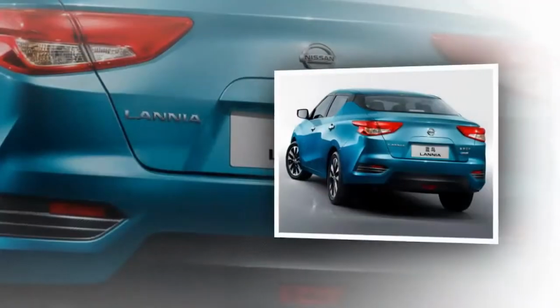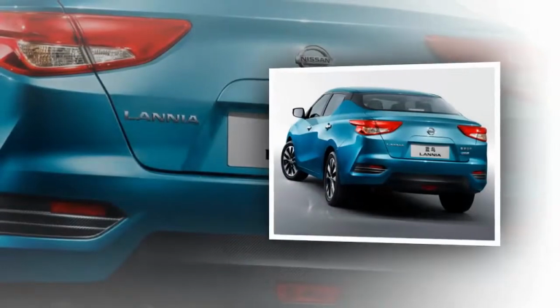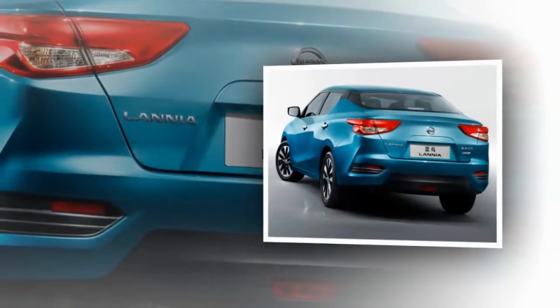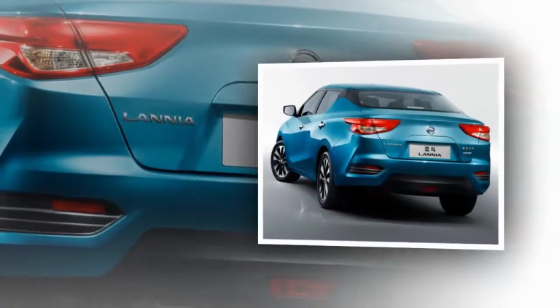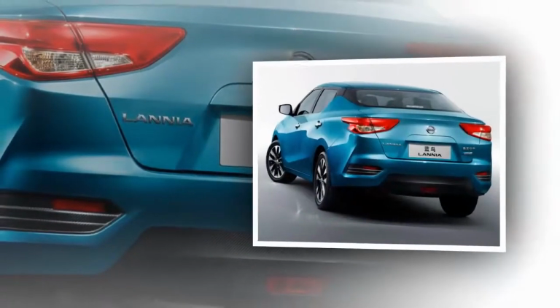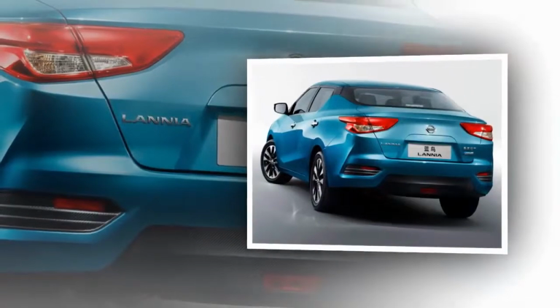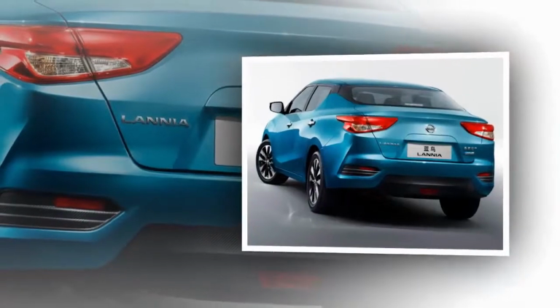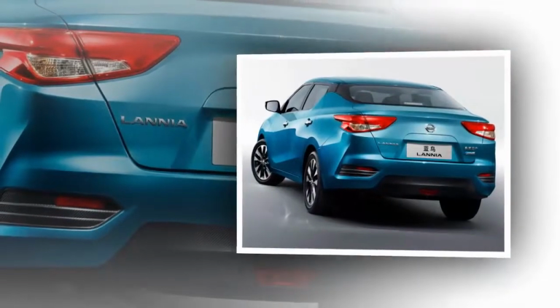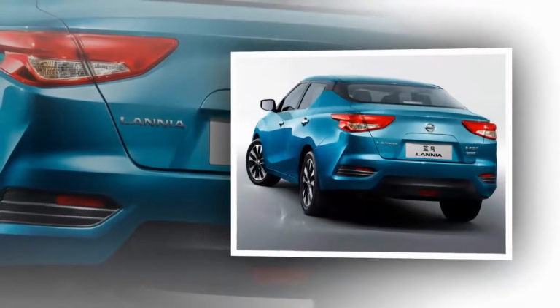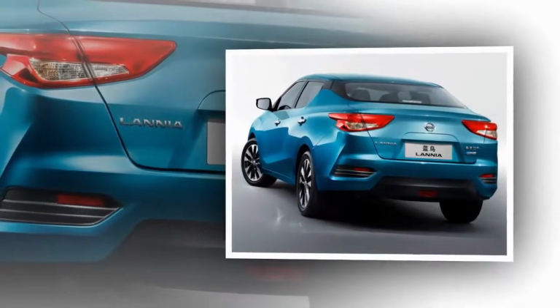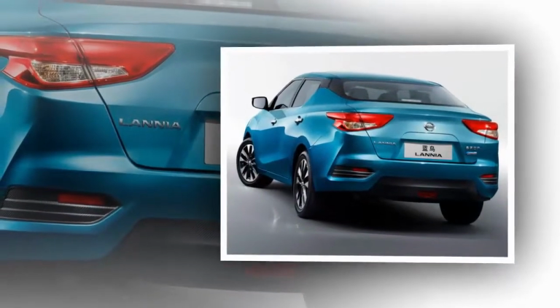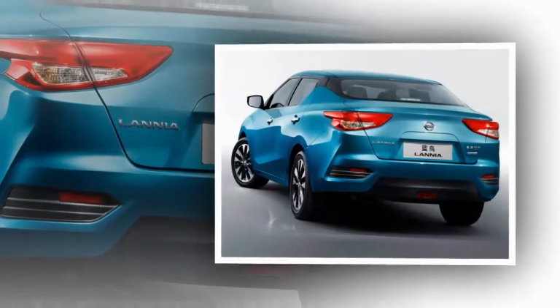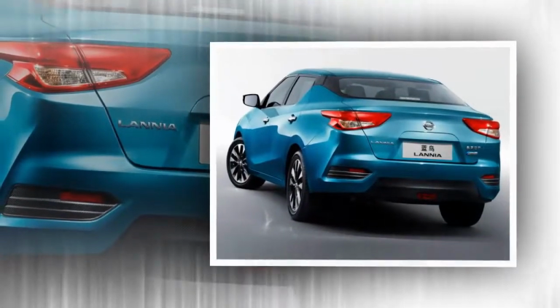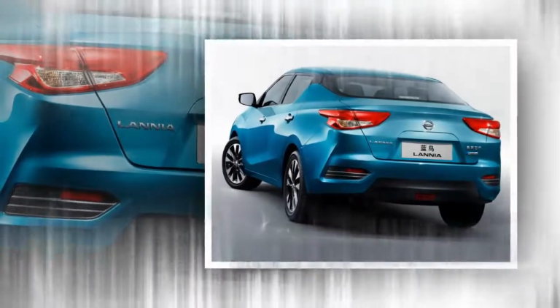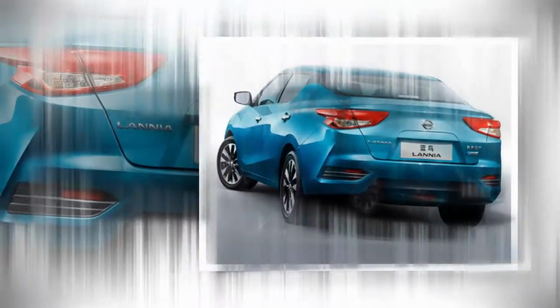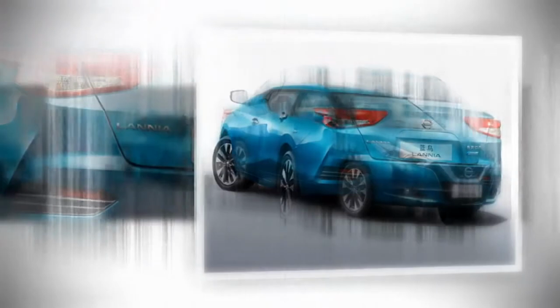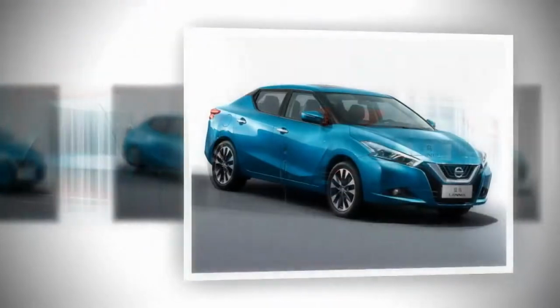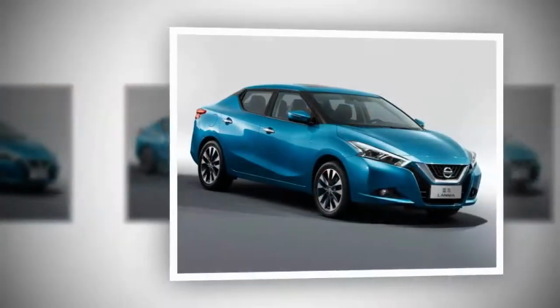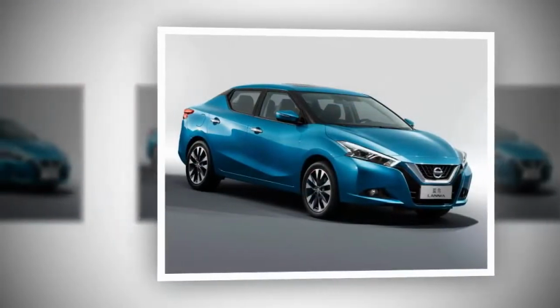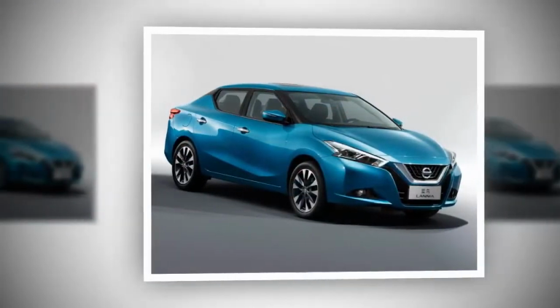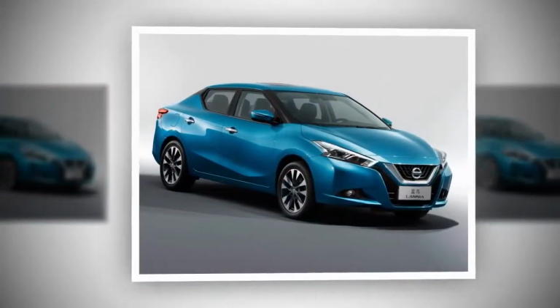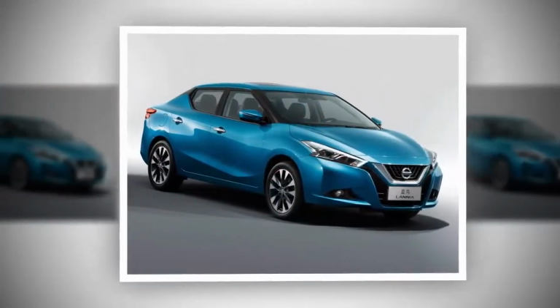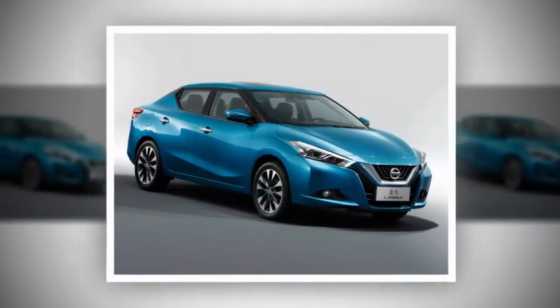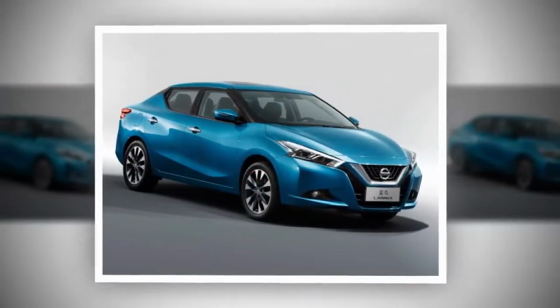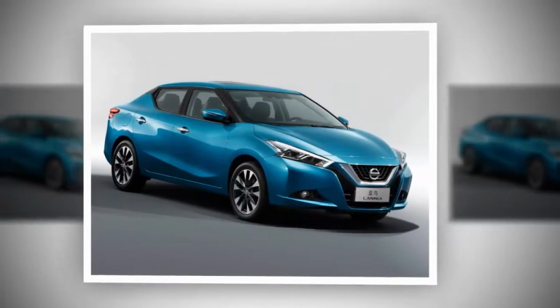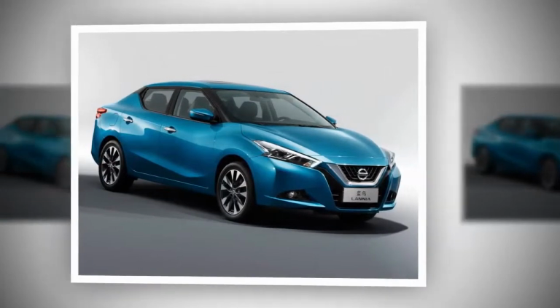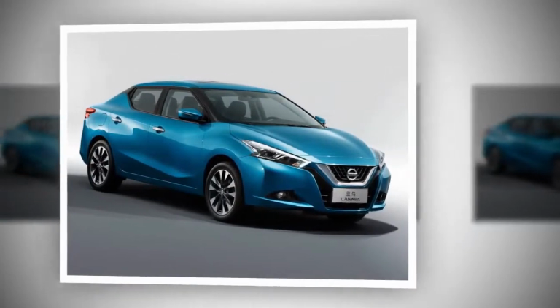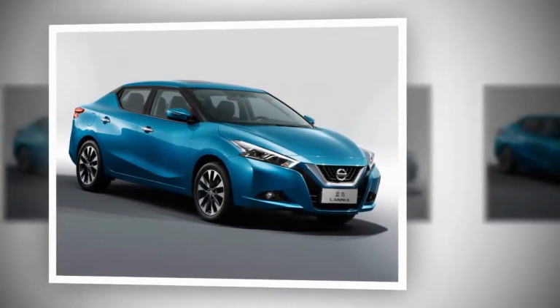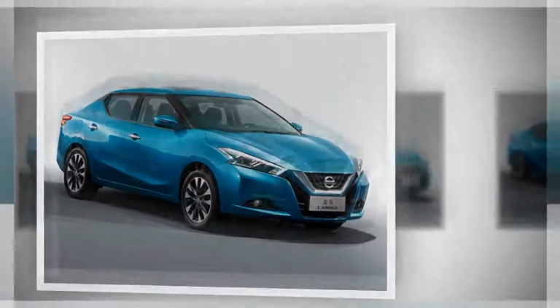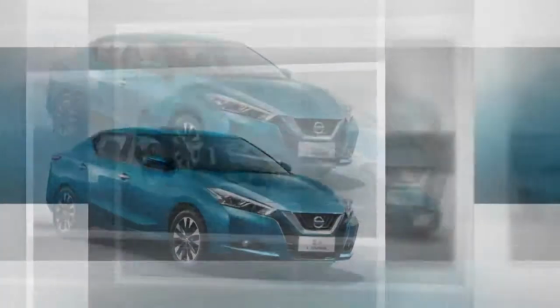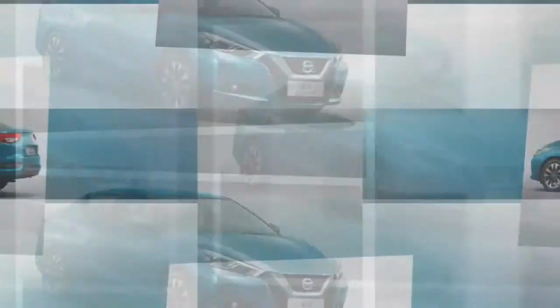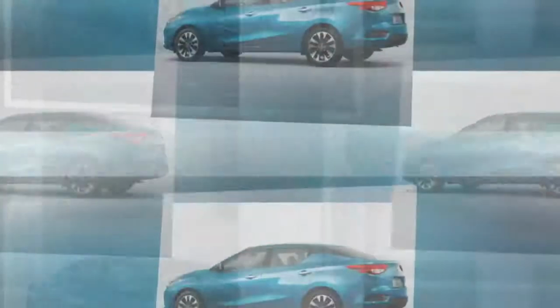New headlights with LED elements juxtapose a boomerang shape. The front fascia is completed with a V-motion grille as the identity of the manufacturer.